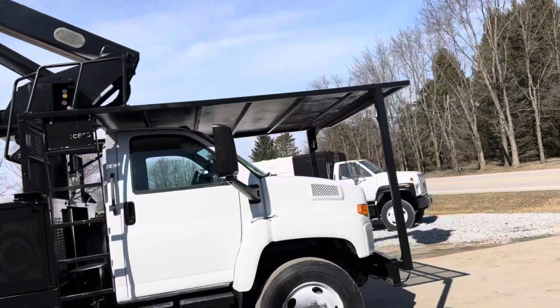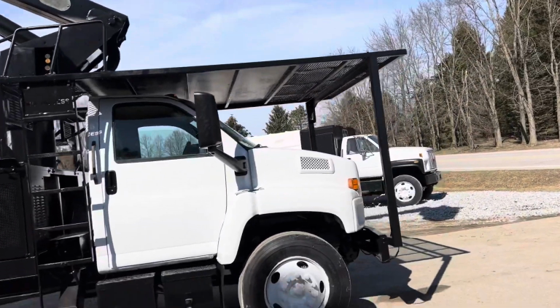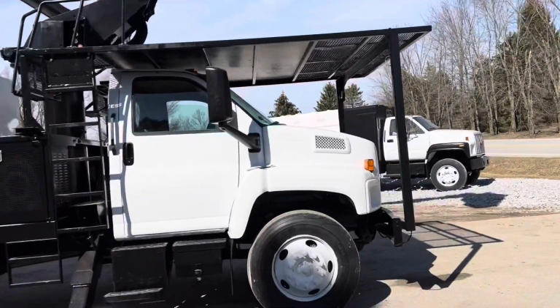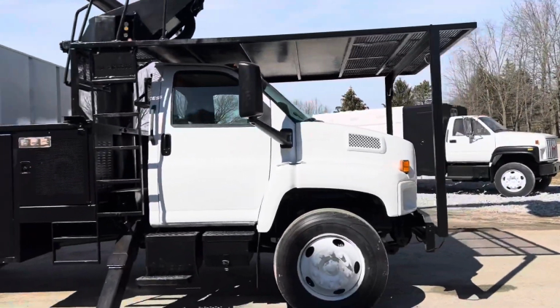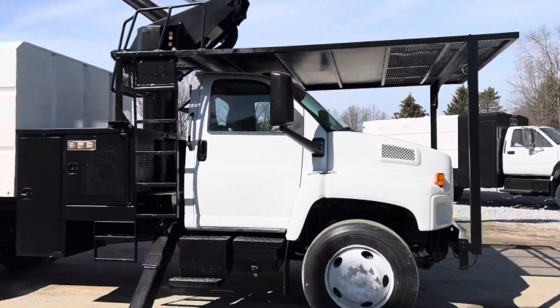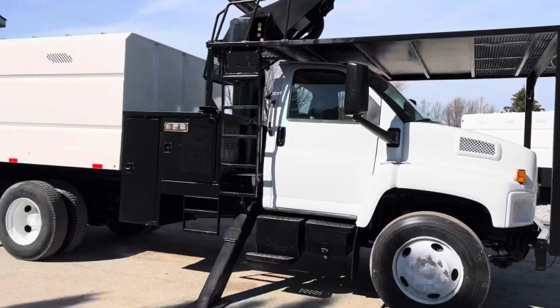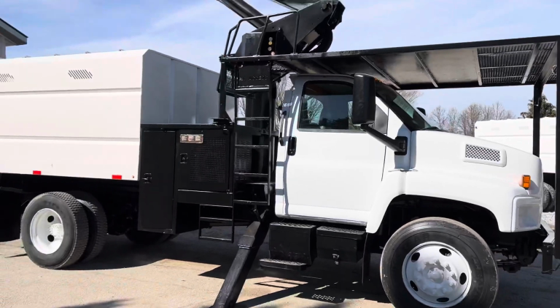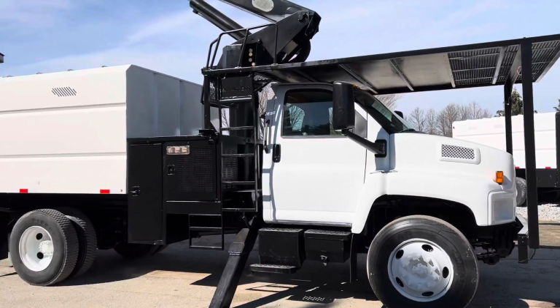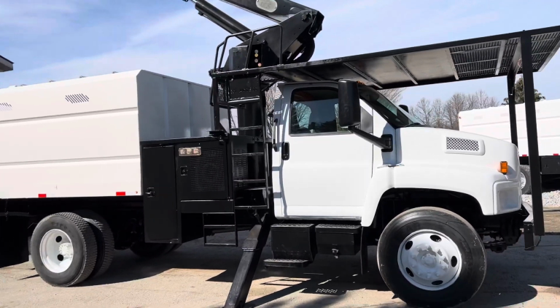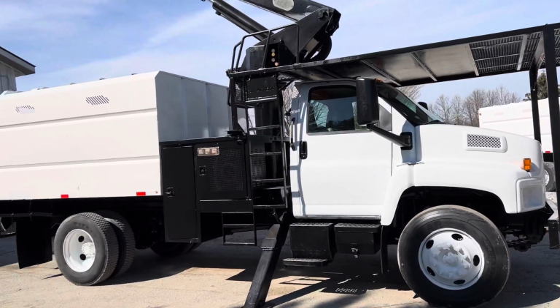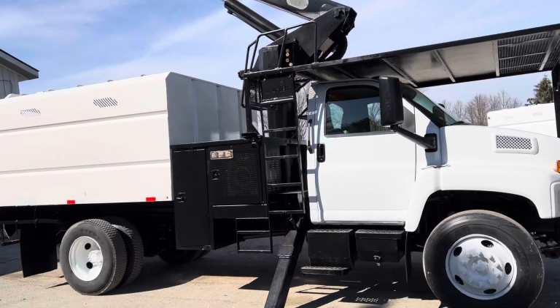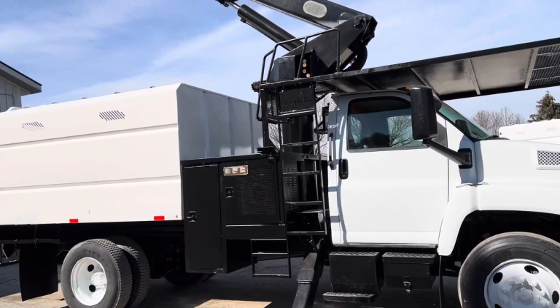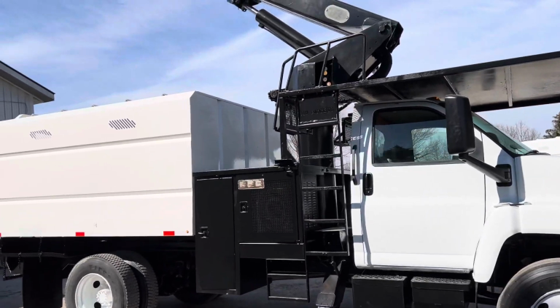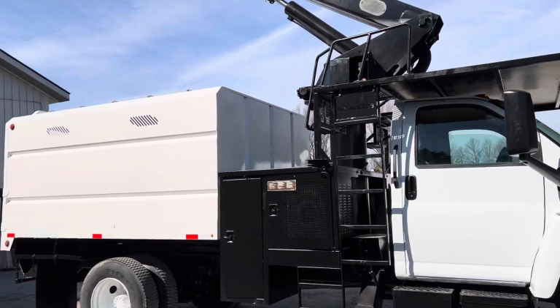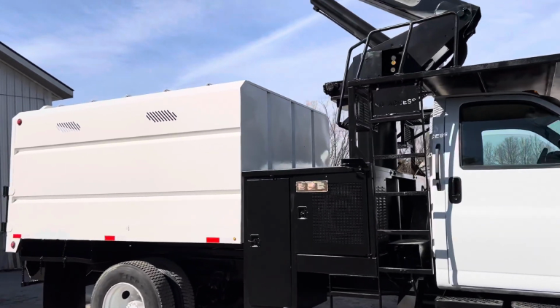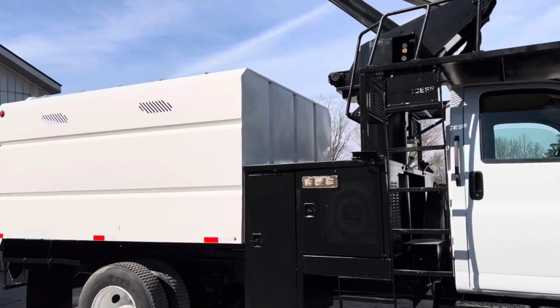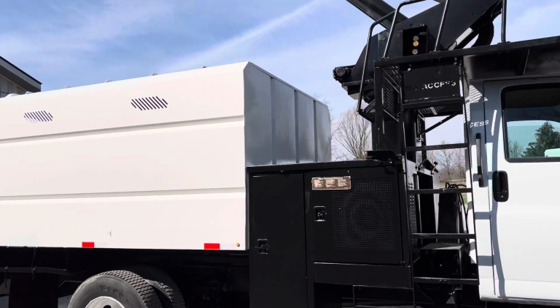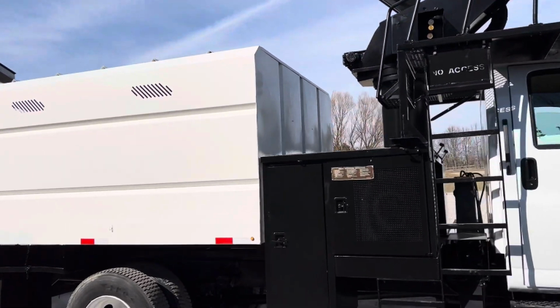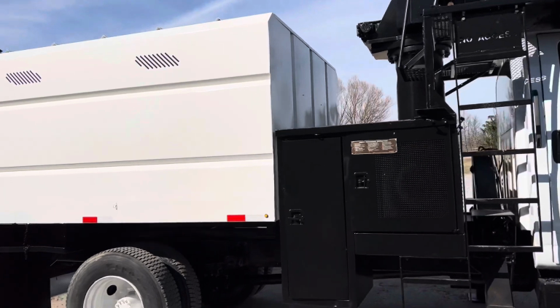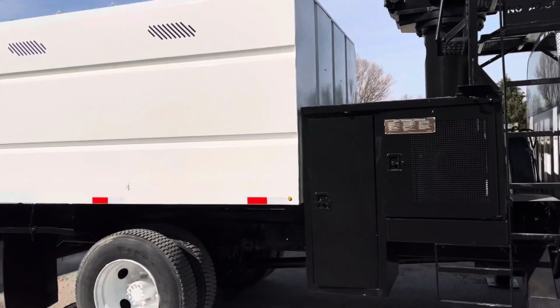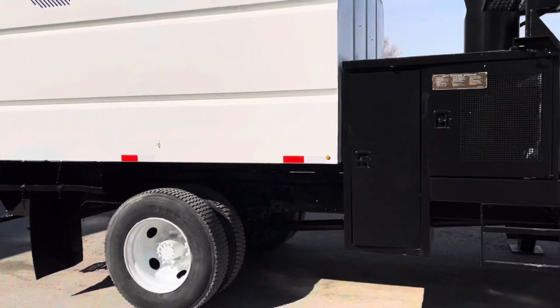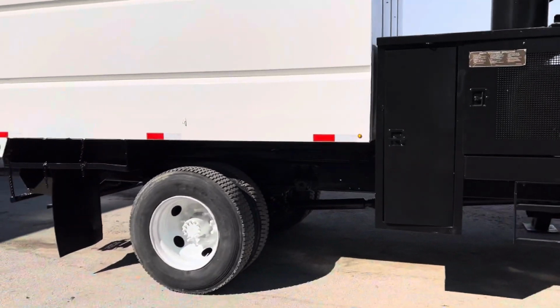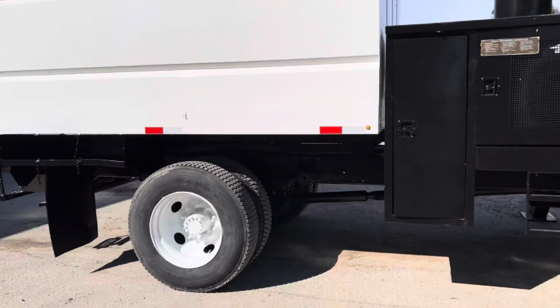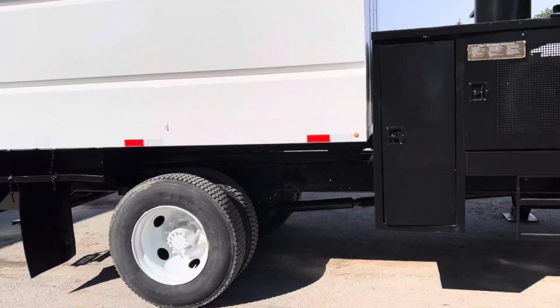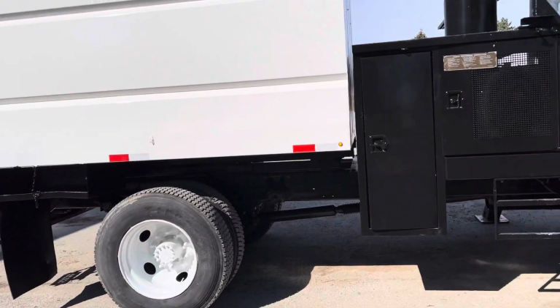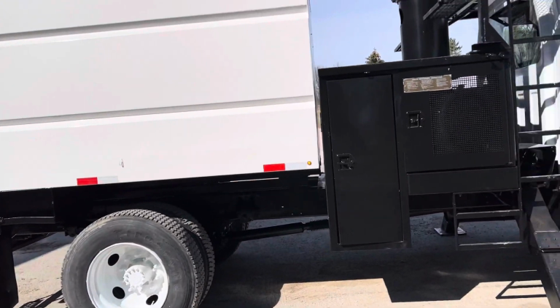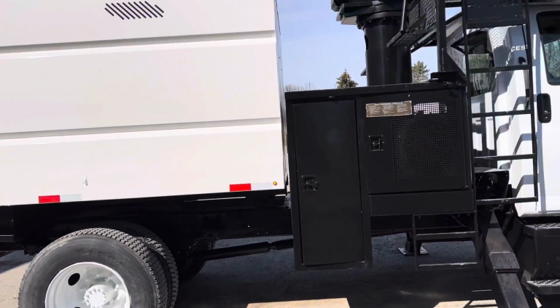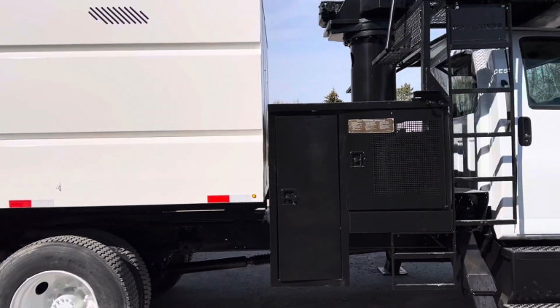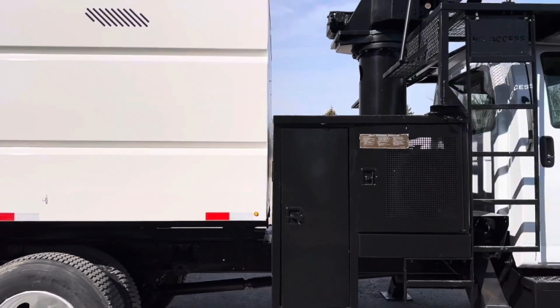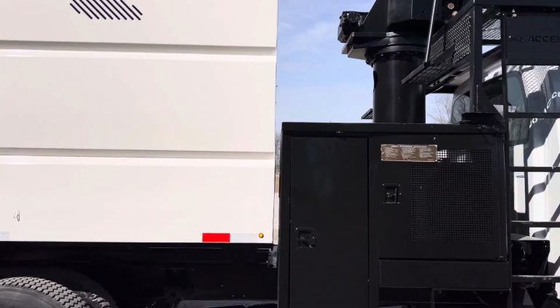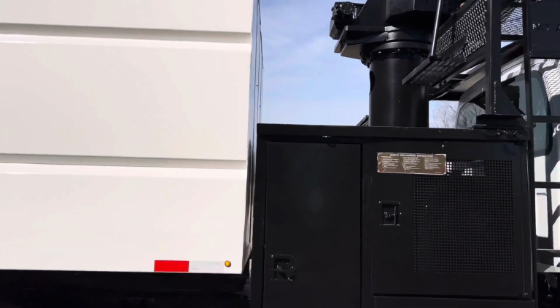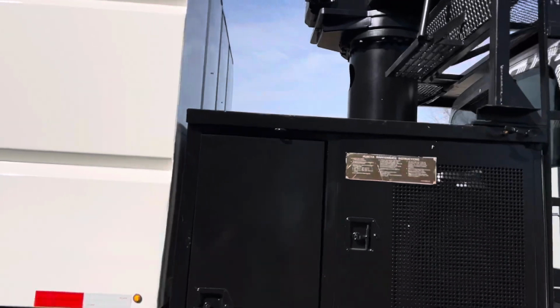Beautiful truck here with the 8.1 liter gas engine. It goes well, operates good. It's got fresh paint — new sandblasted, primed and painted on this truck. We've taken it out.